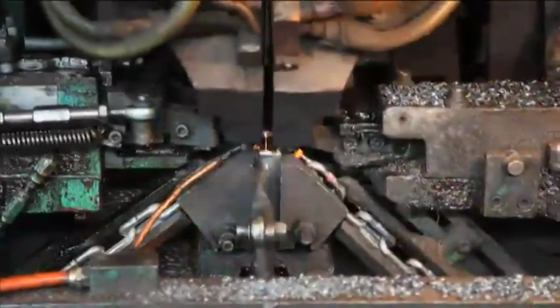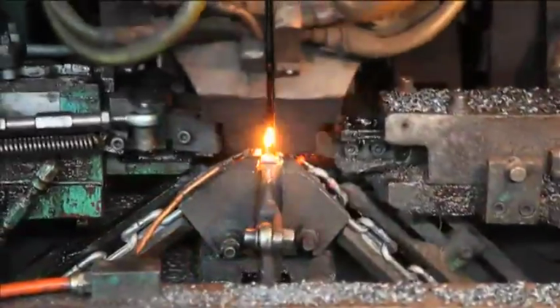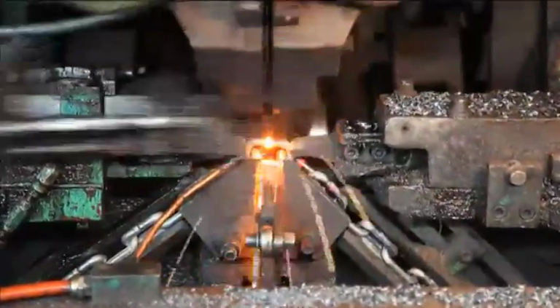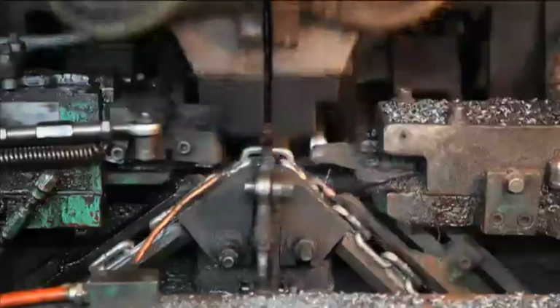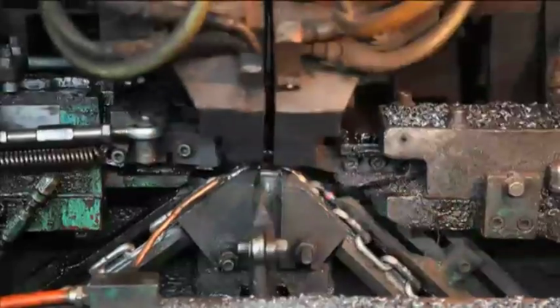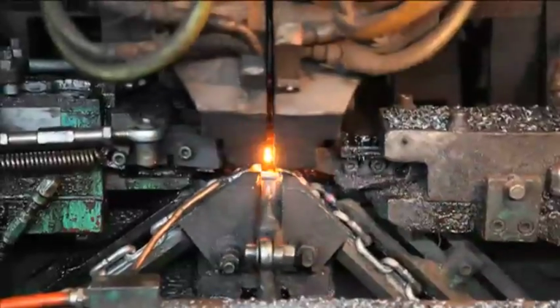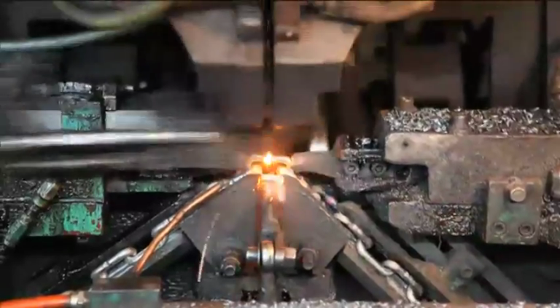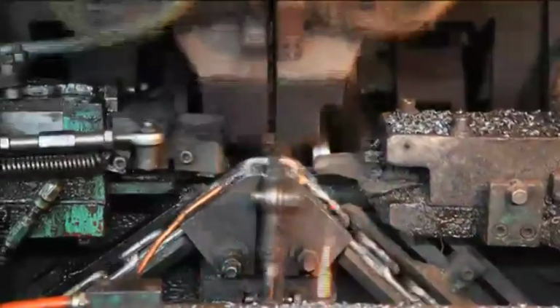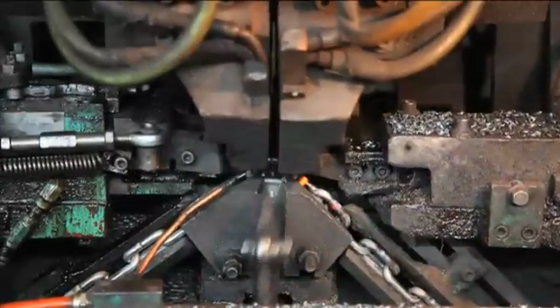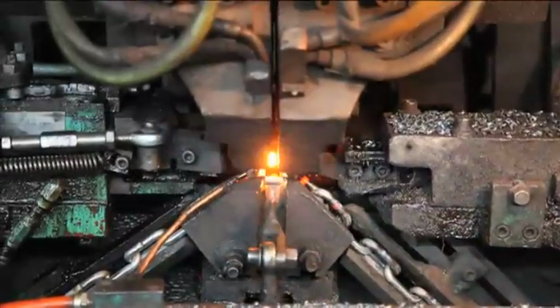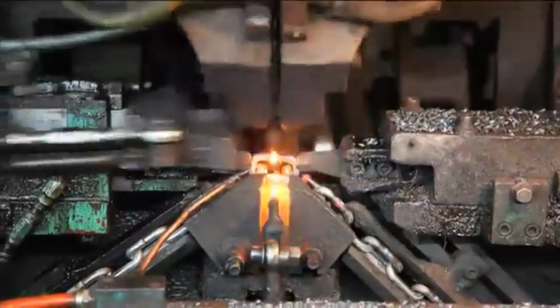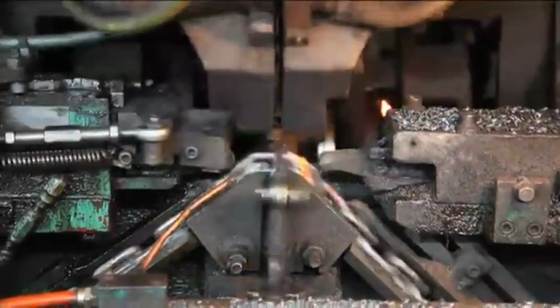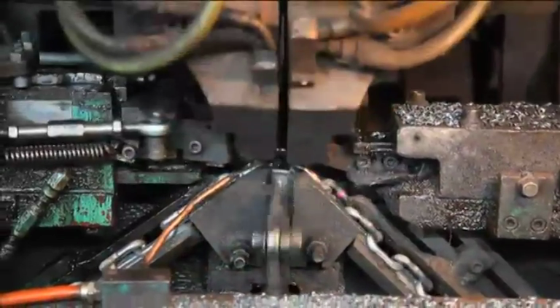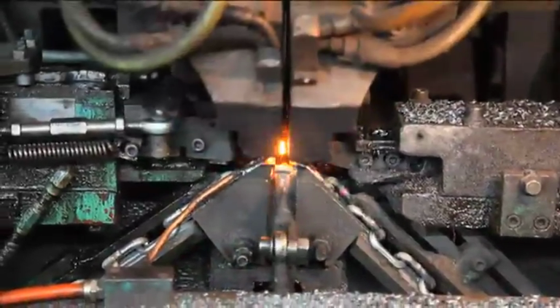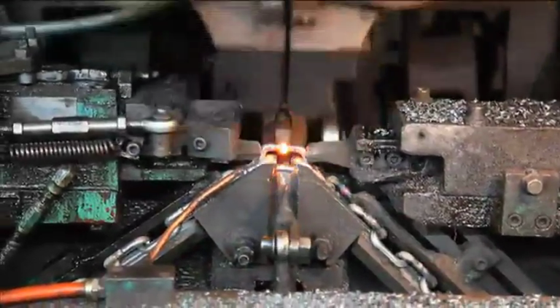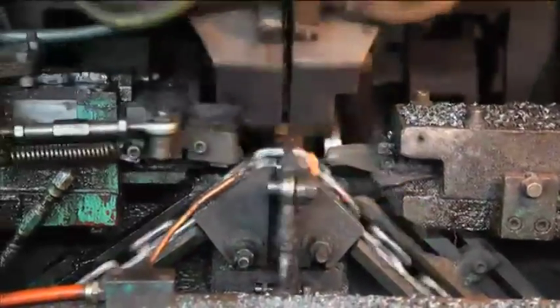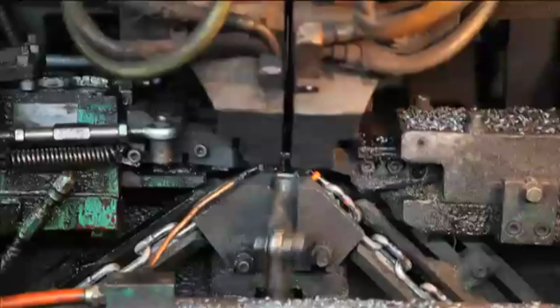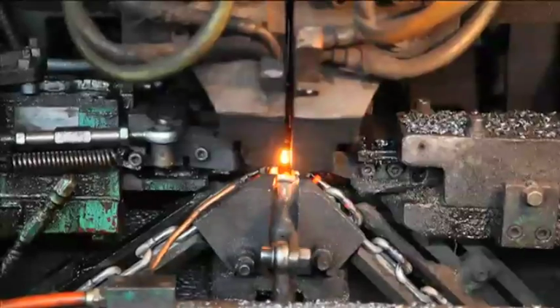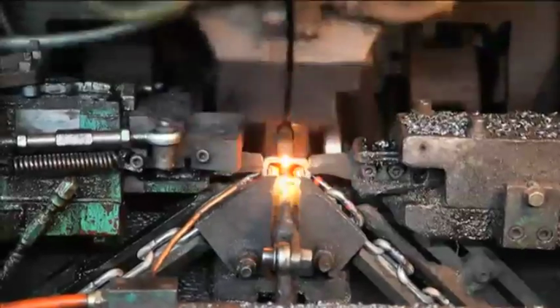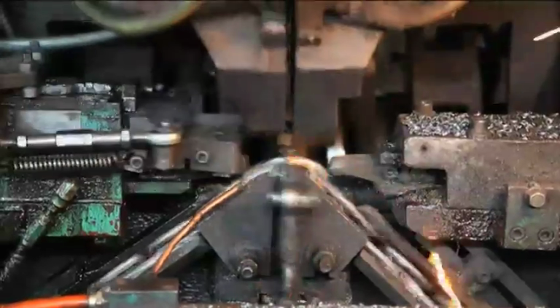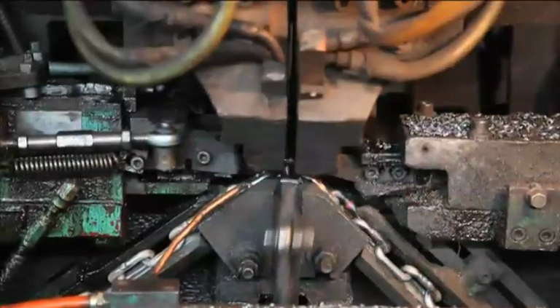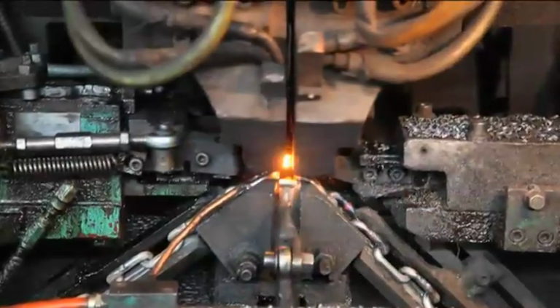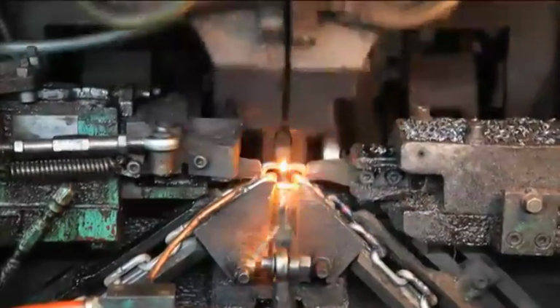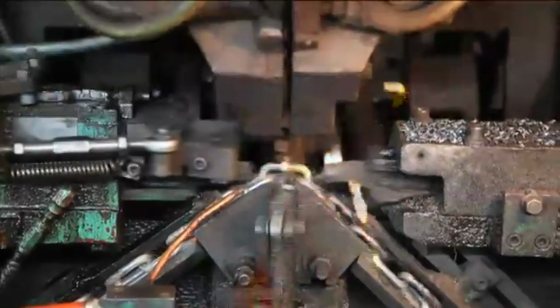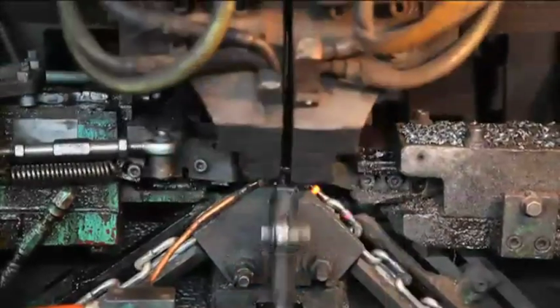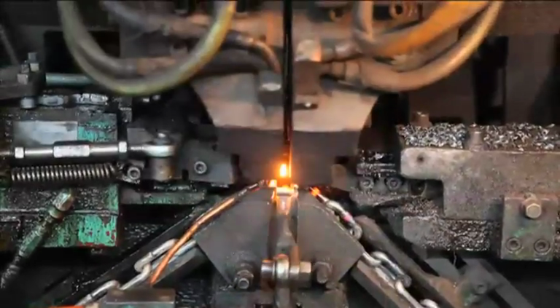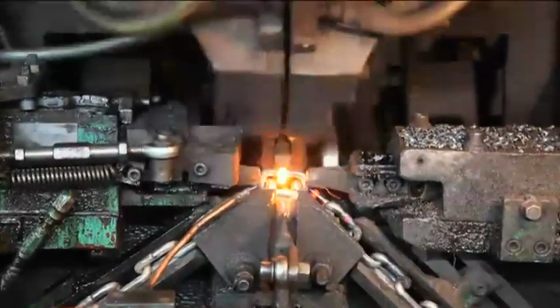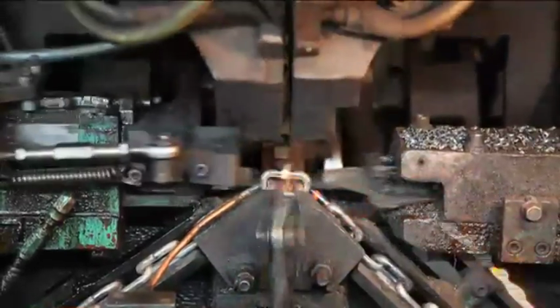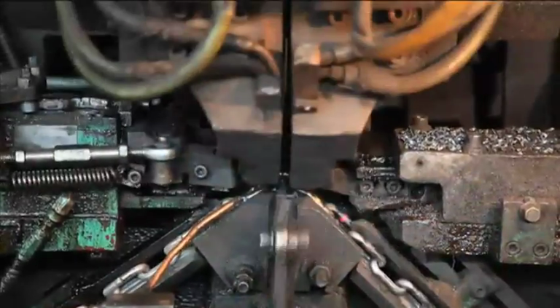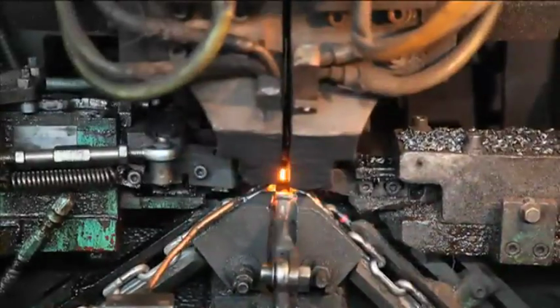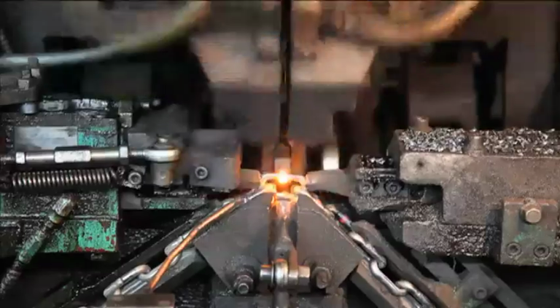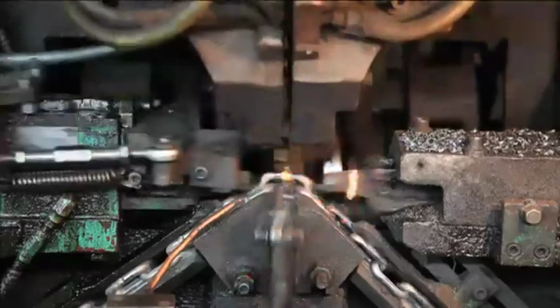At the next step in the process, each link is friction welded under compression. The temperature of the weld and the pressure applied are critical settings in this operation.